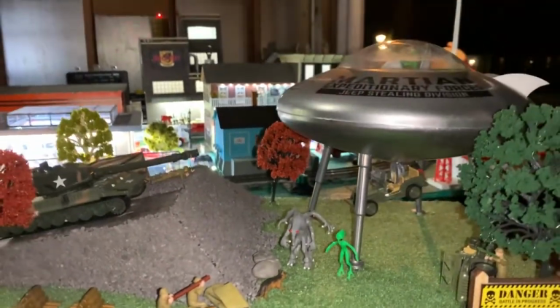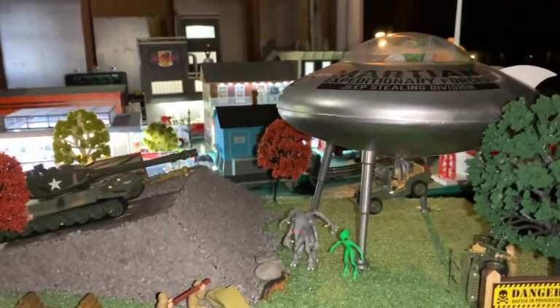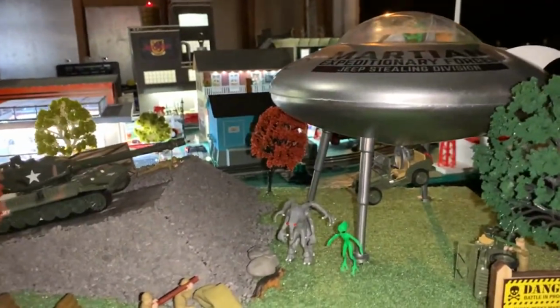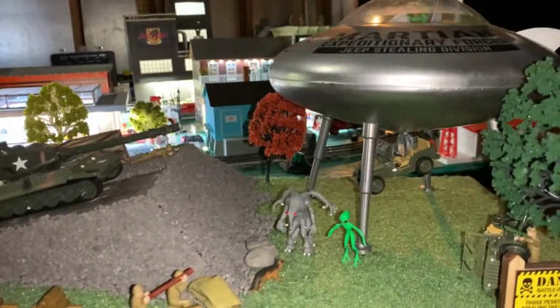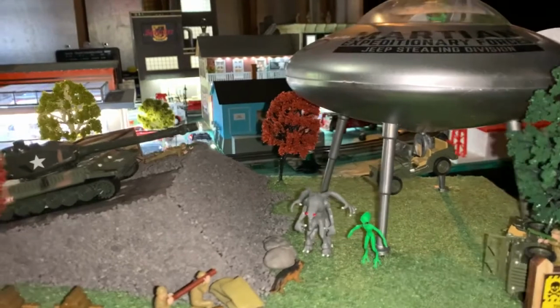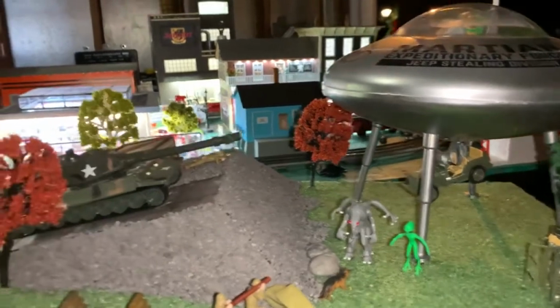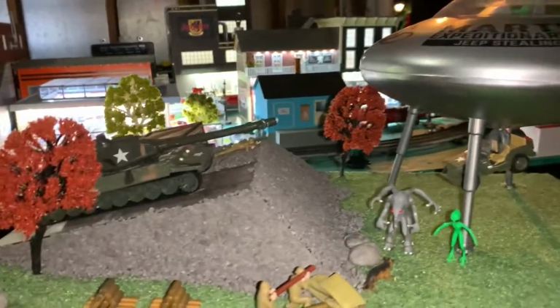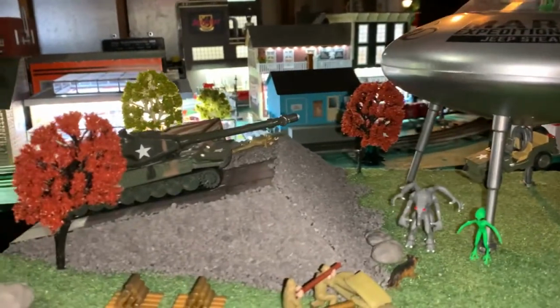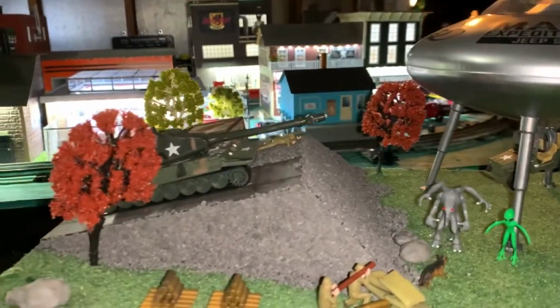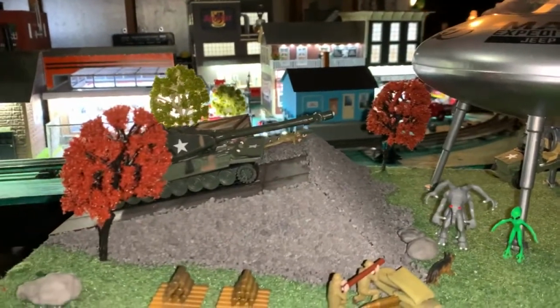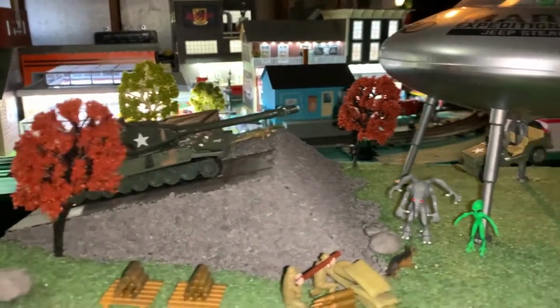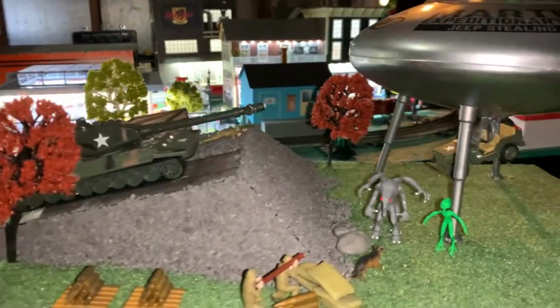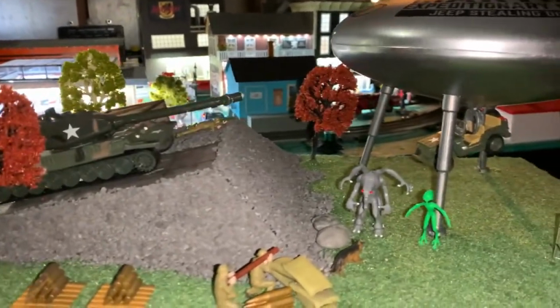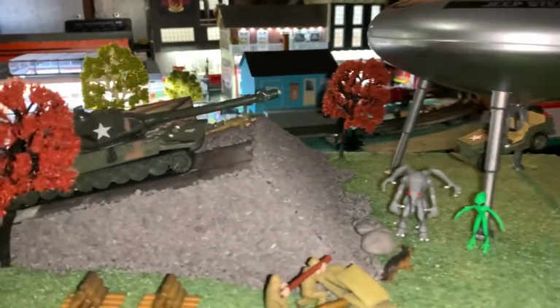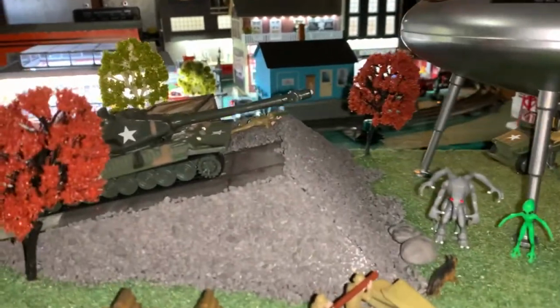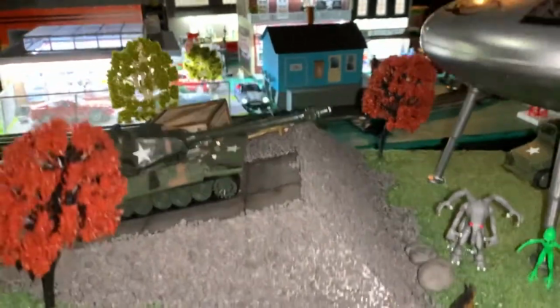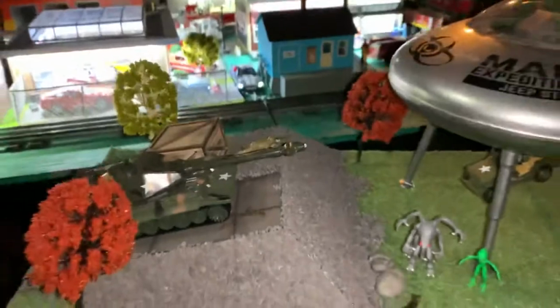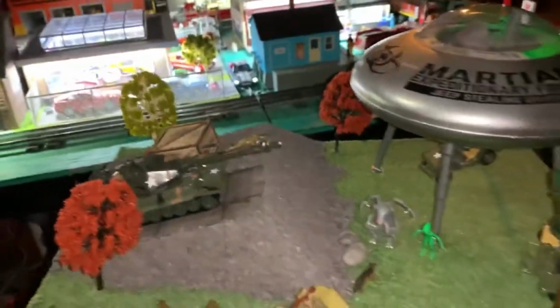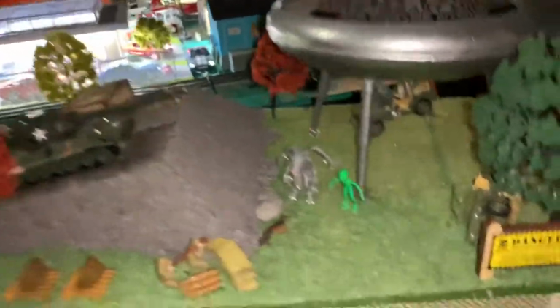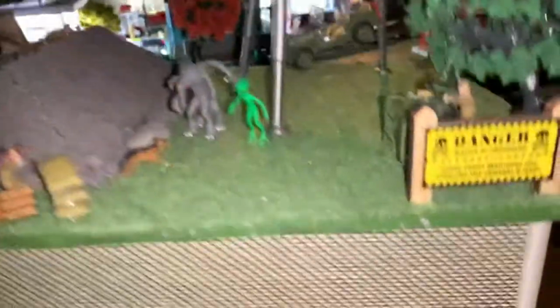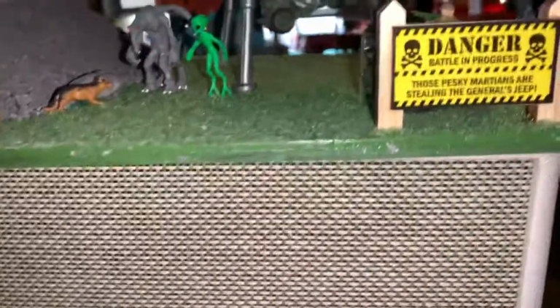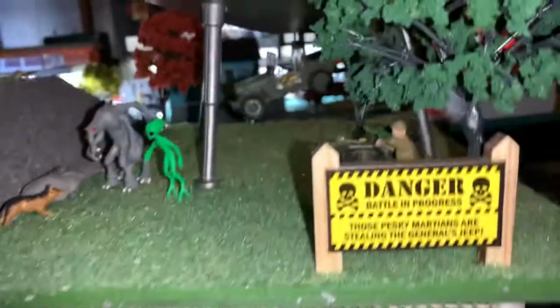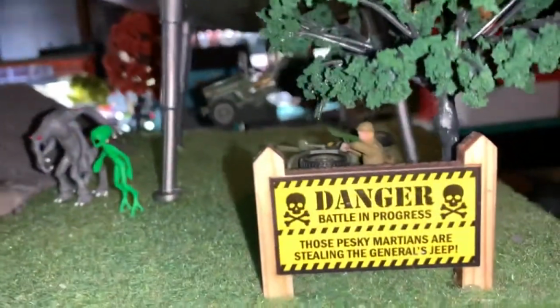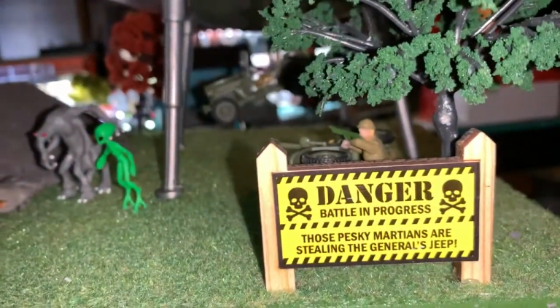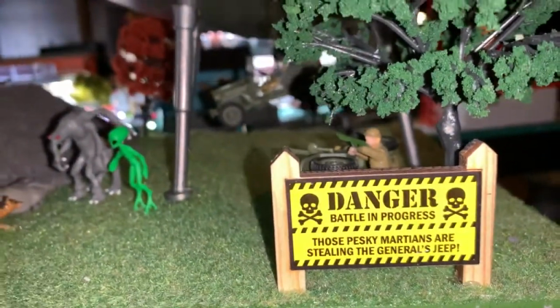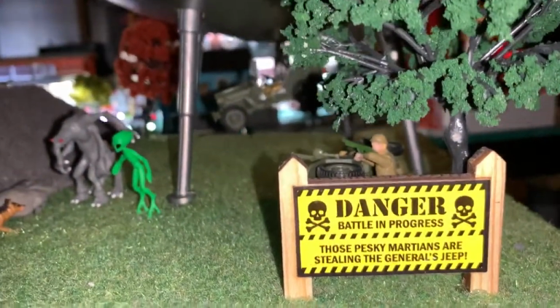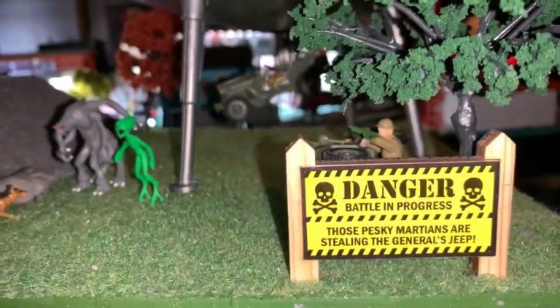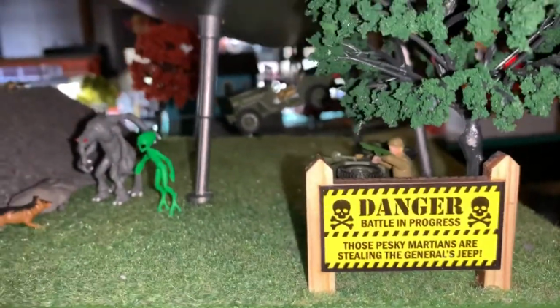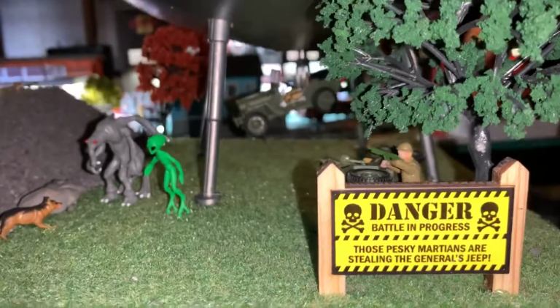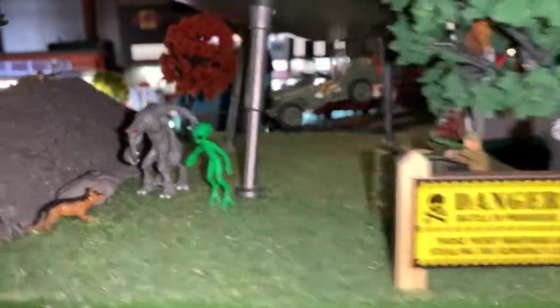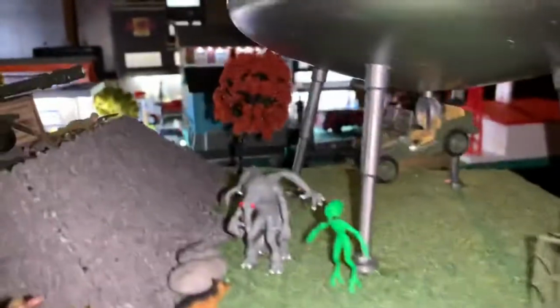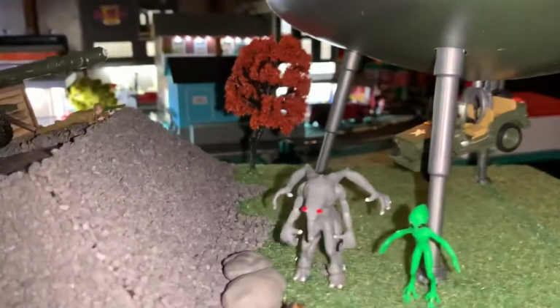They did one of the M&Ms and then one where it's the flying saucers stealing the farmer's cow. This one is basically a warning — battle in progress — stealing the general's jeep.